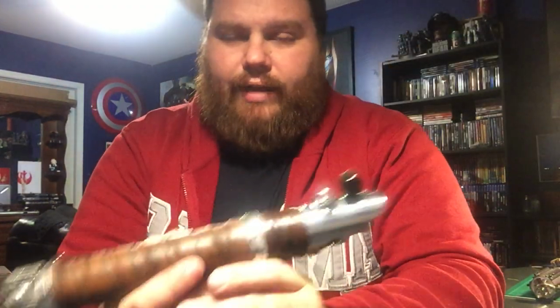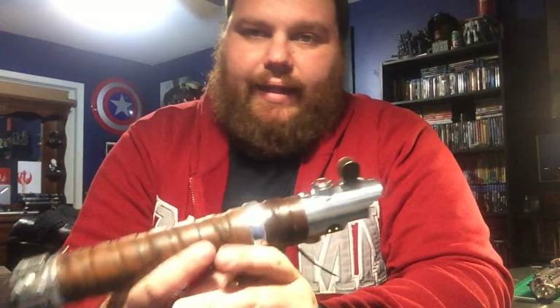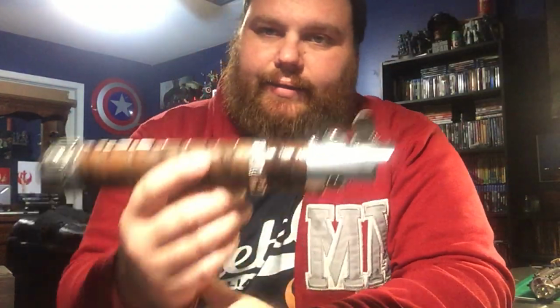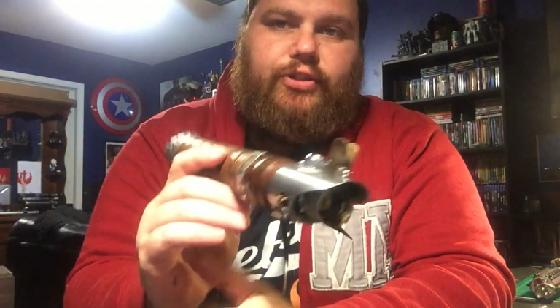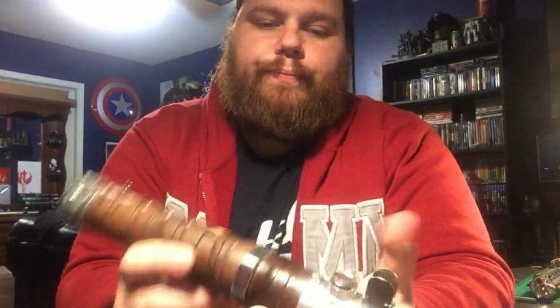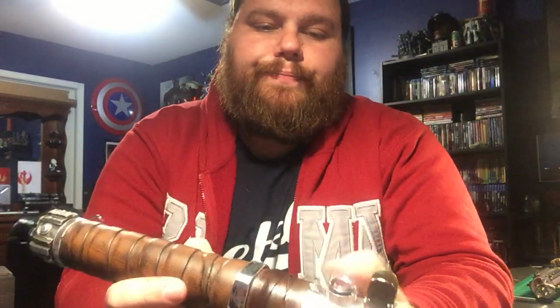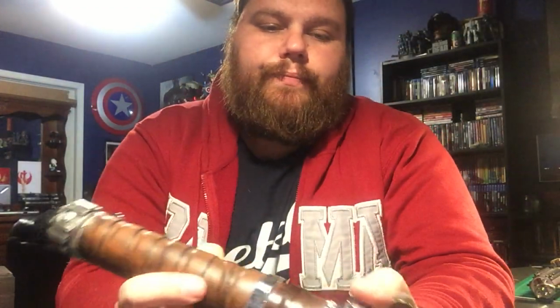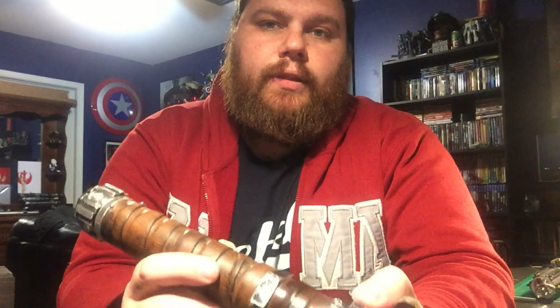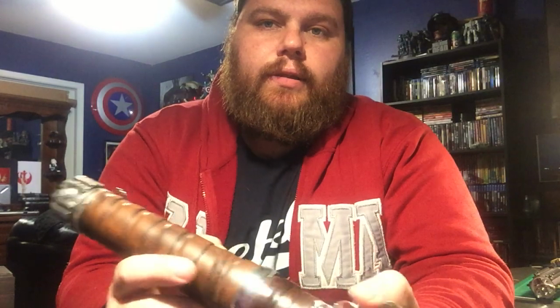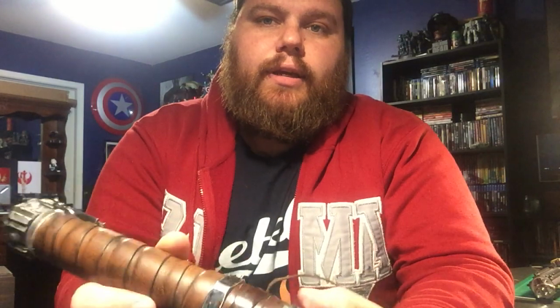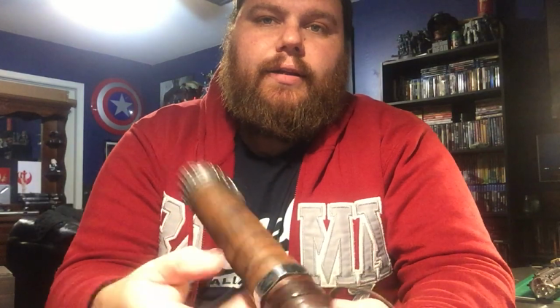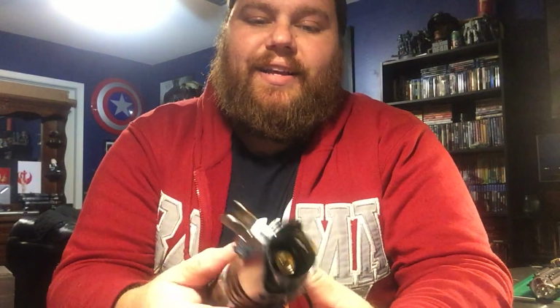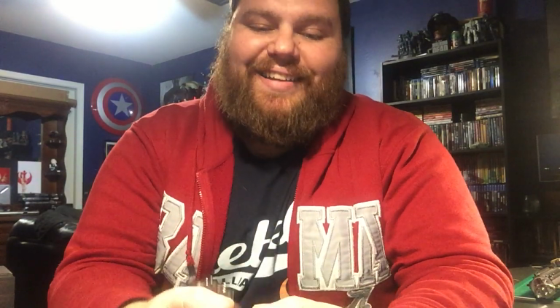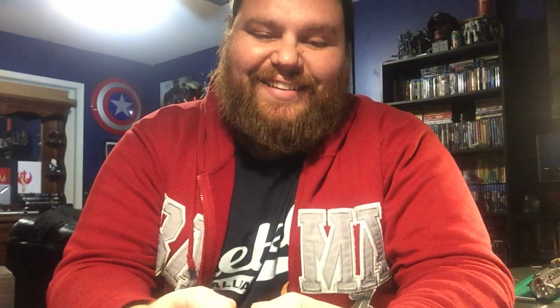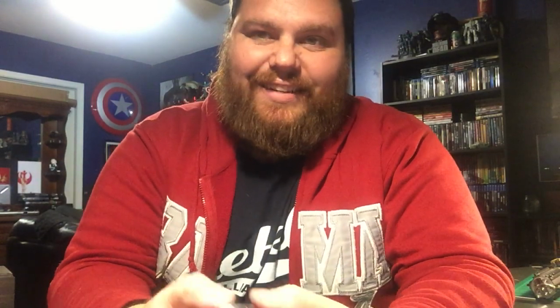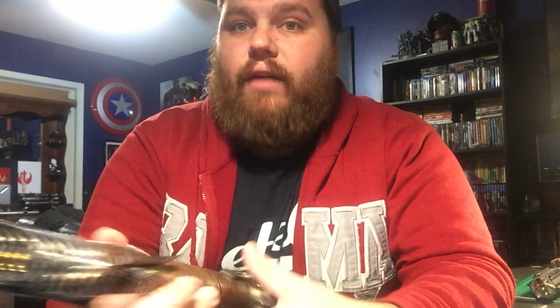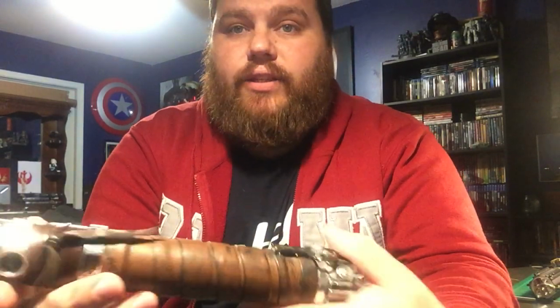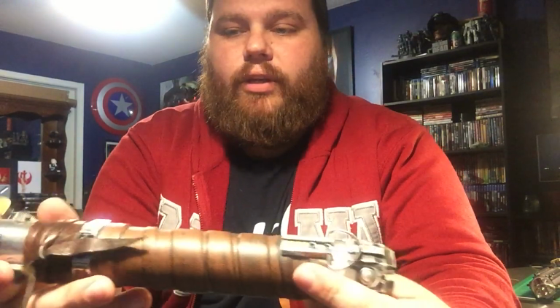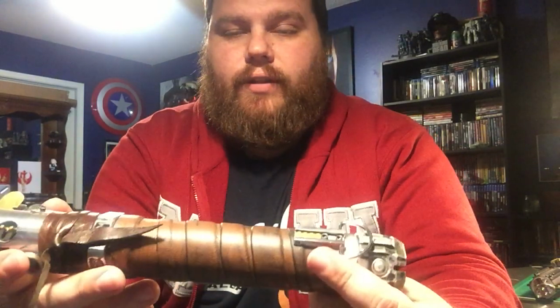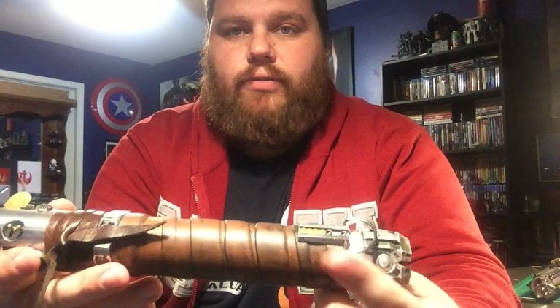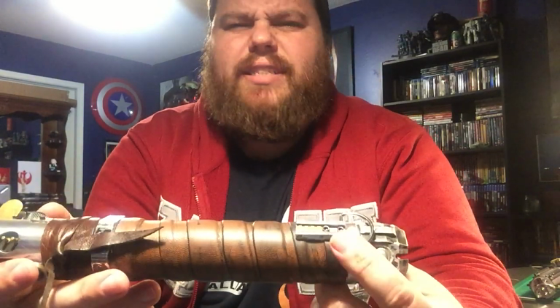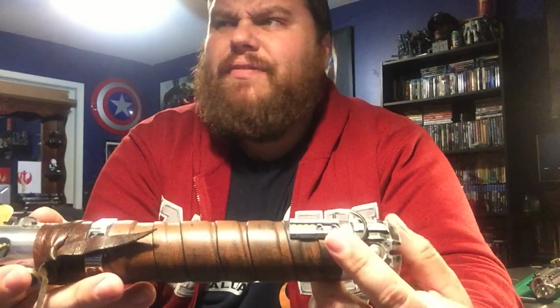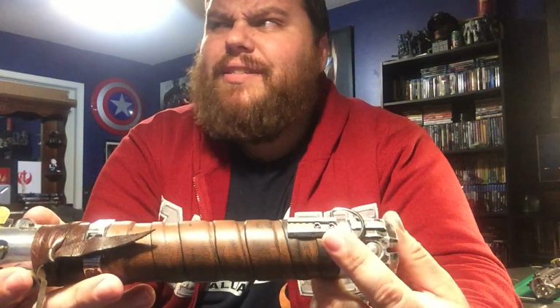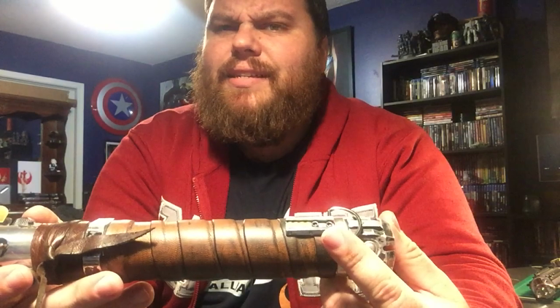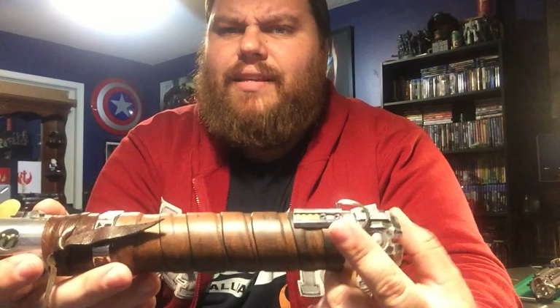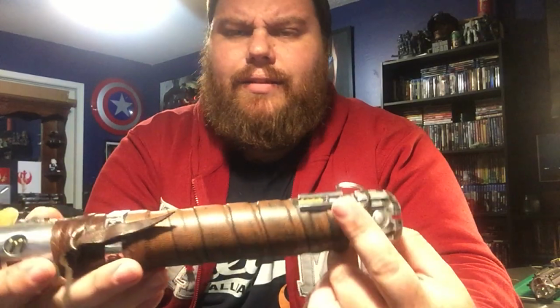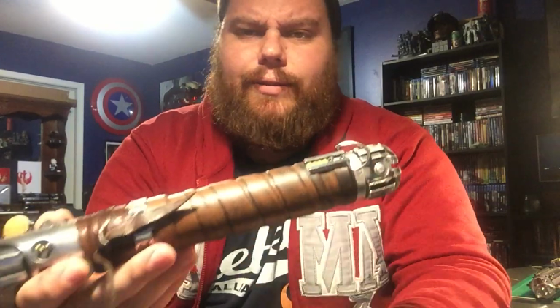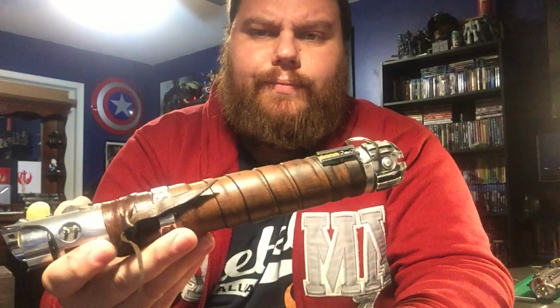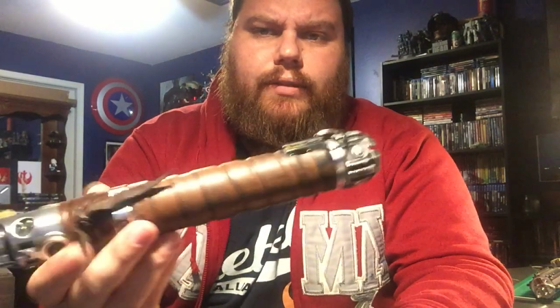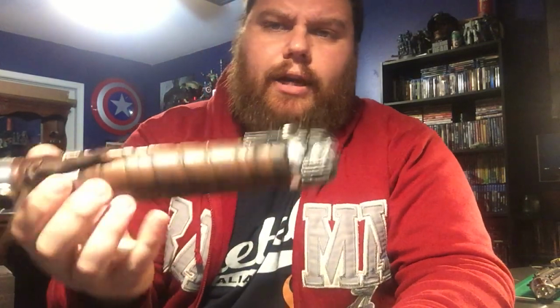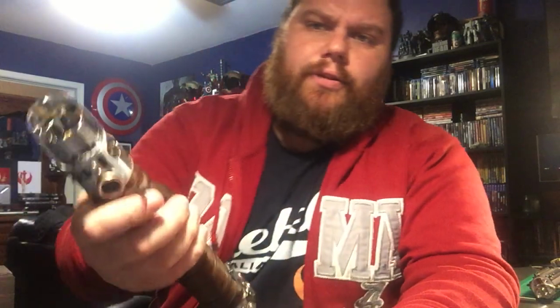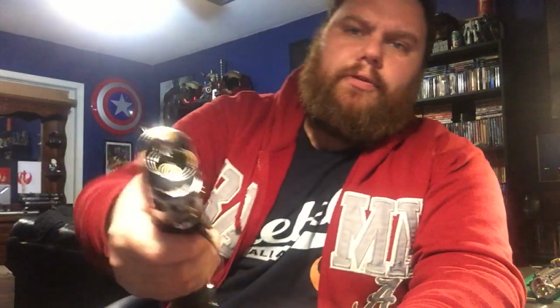I've got like 27 fonts in this I think, so I'll only do a few.